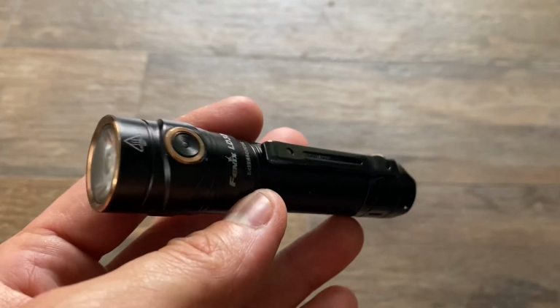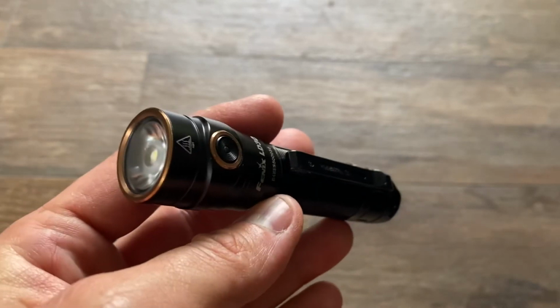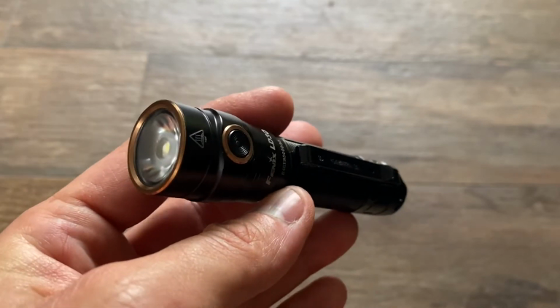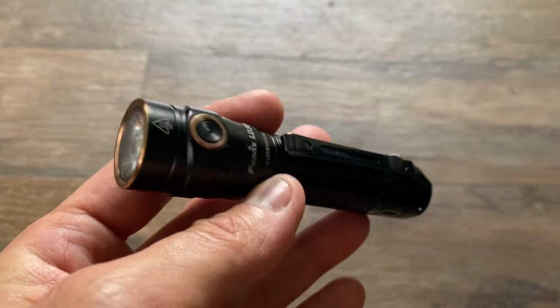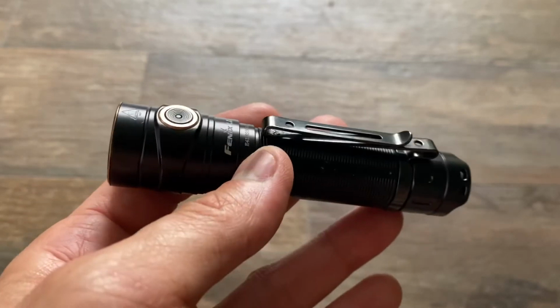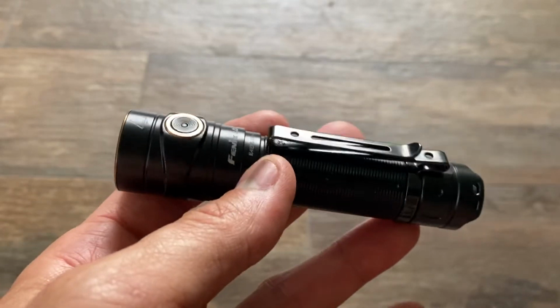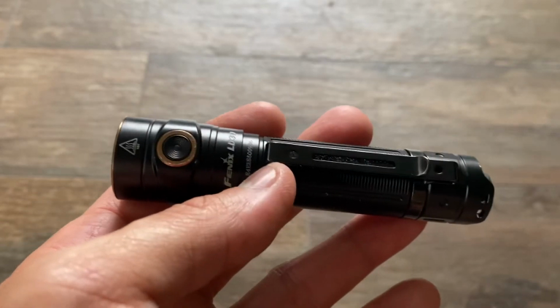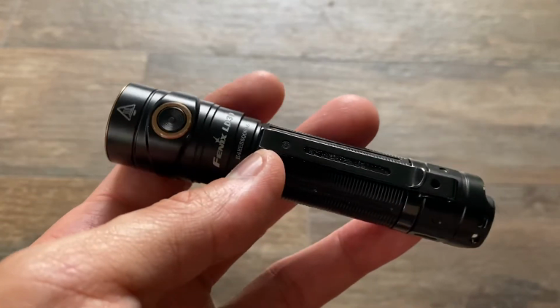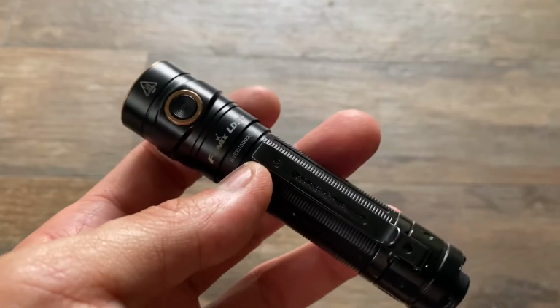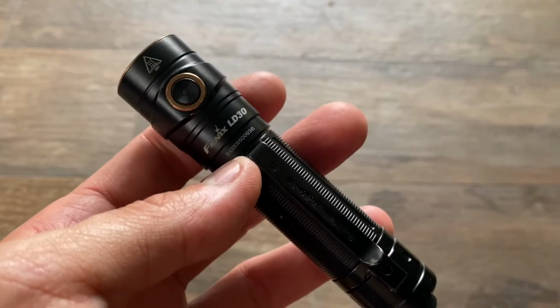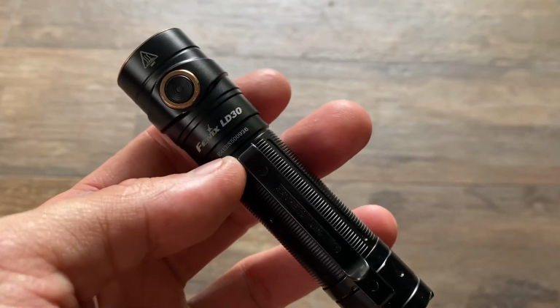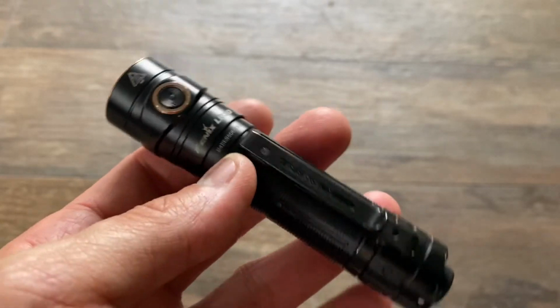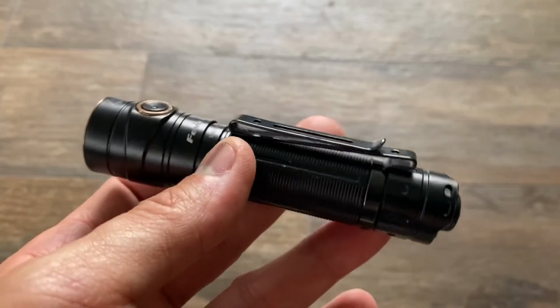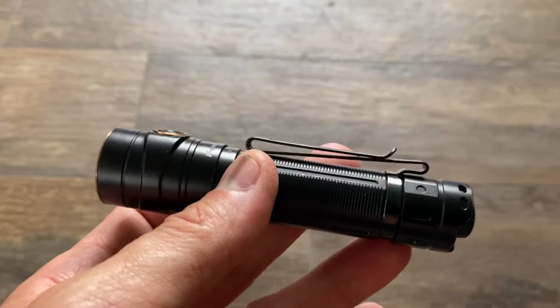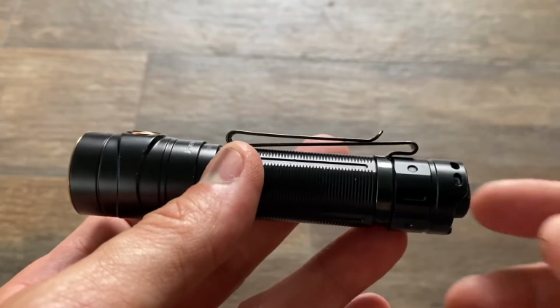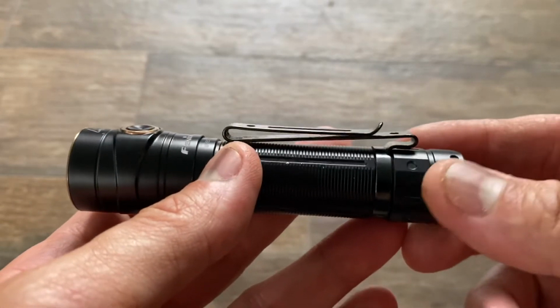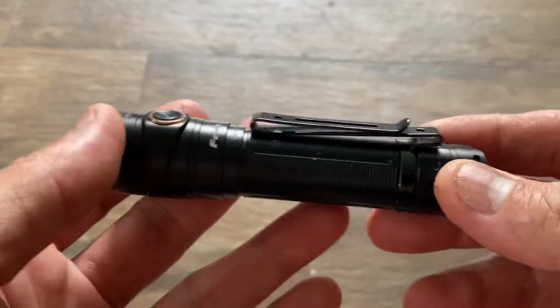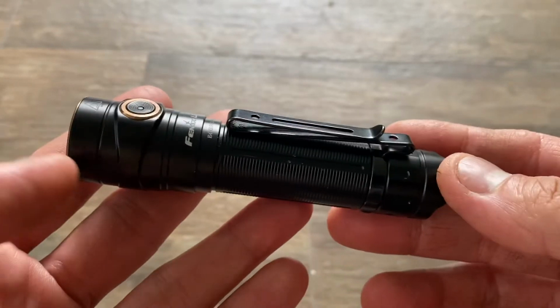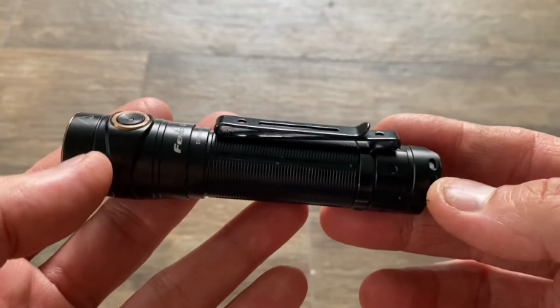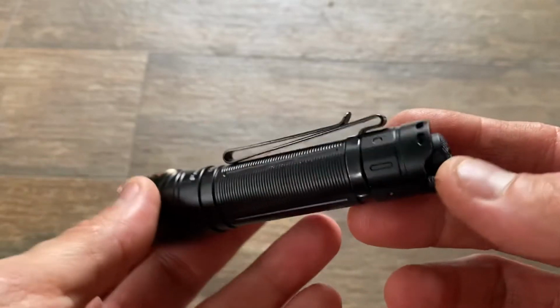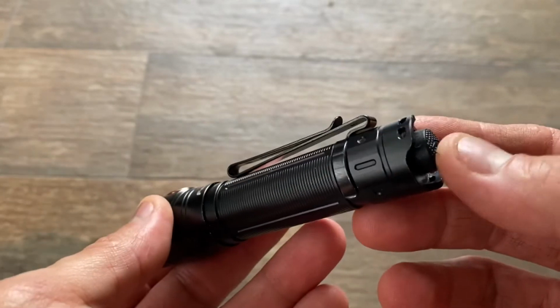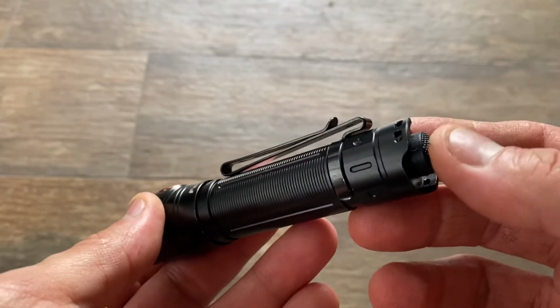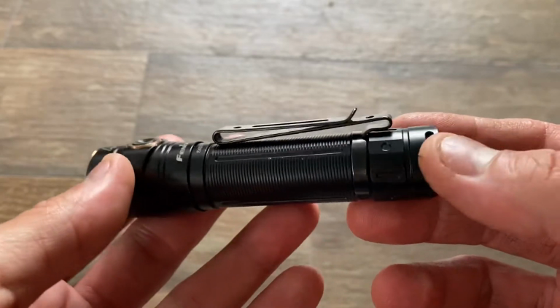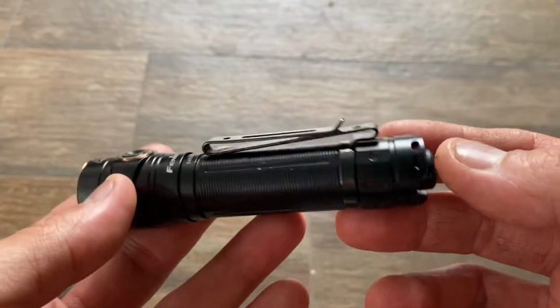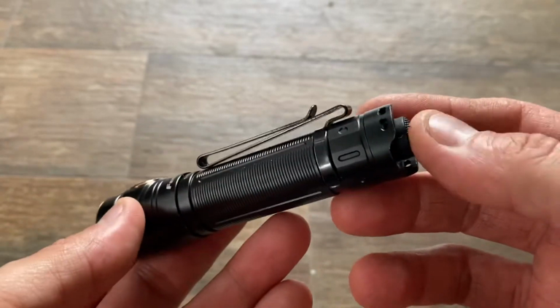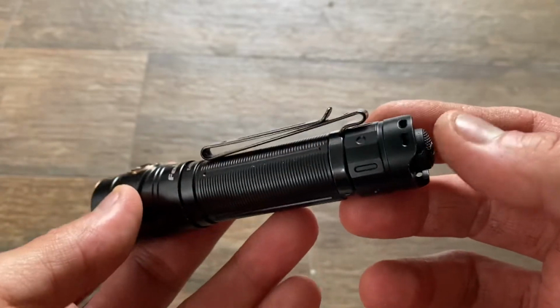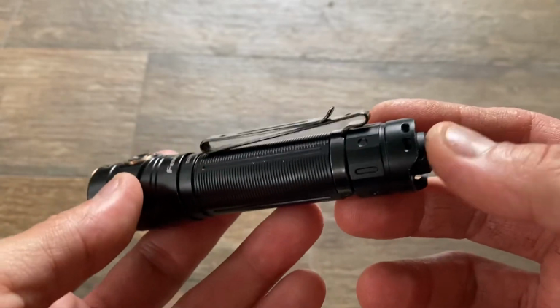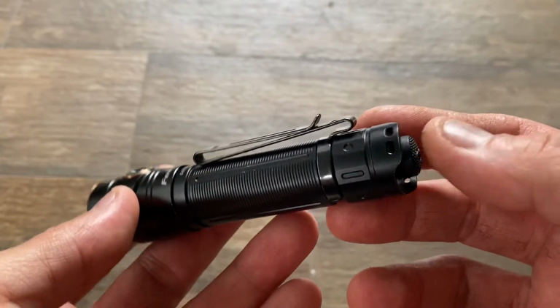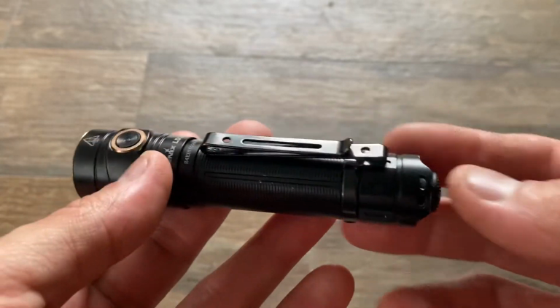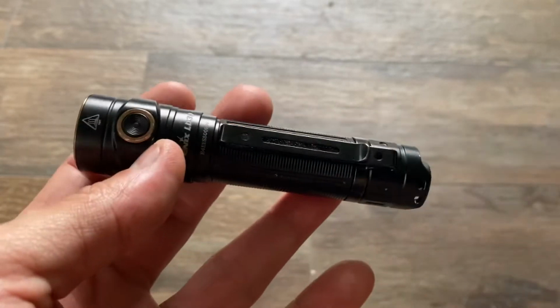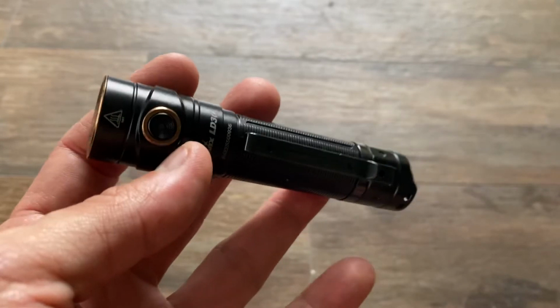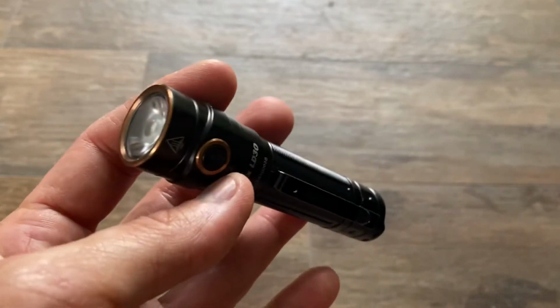Hi, good afternoon. I'm glad you're here. Thanks for joining me in this quick review of the Phoenix LD30 flashlight. This is an EDC style, compact, tactically inclined flashlight, at least with a tail switch.